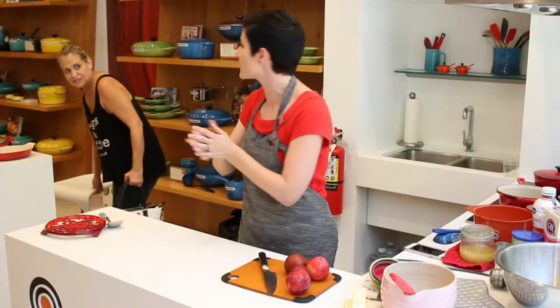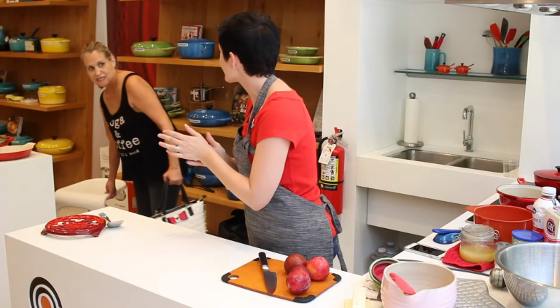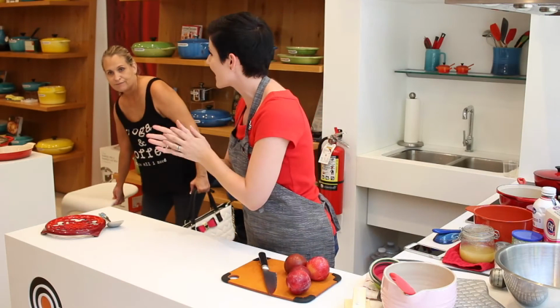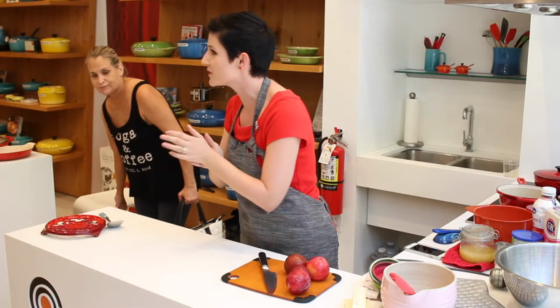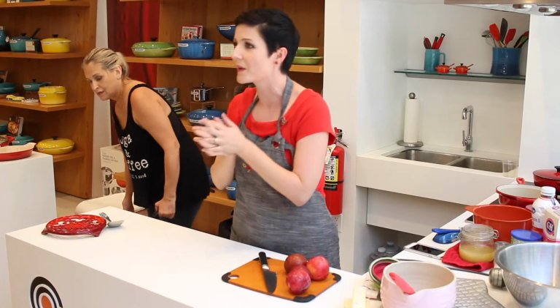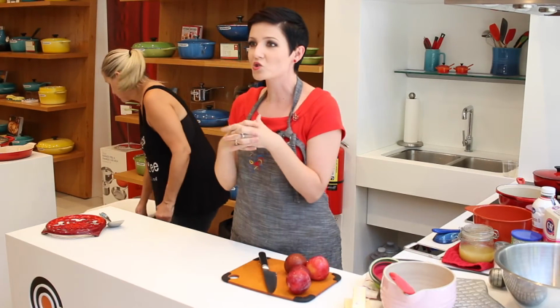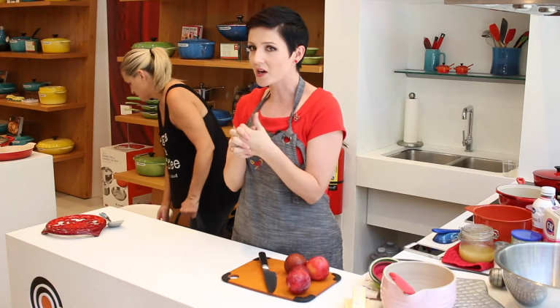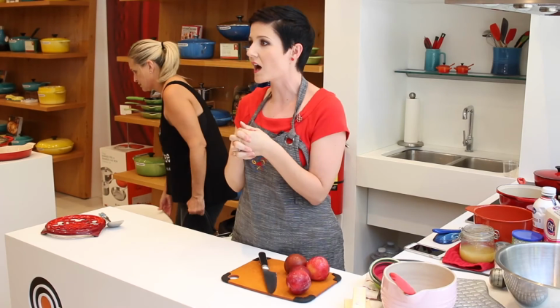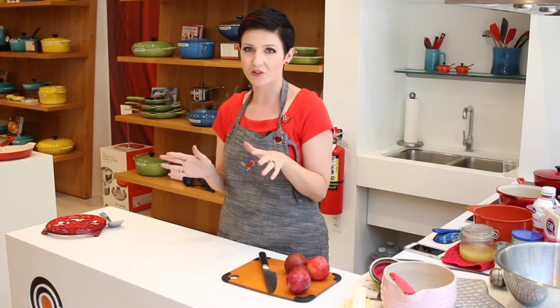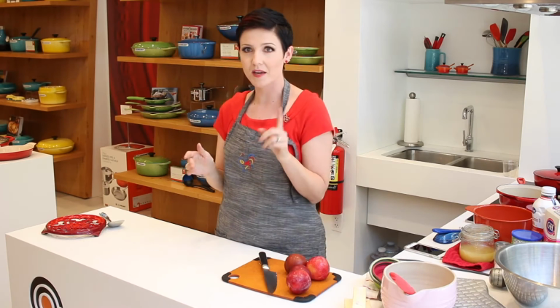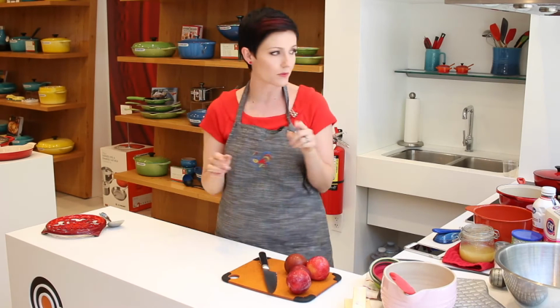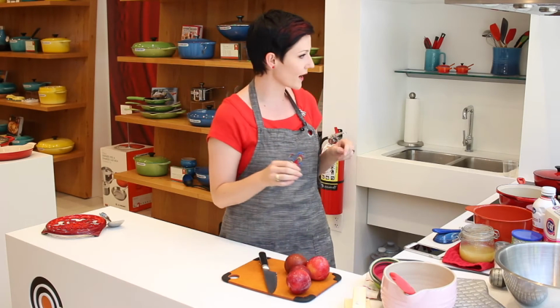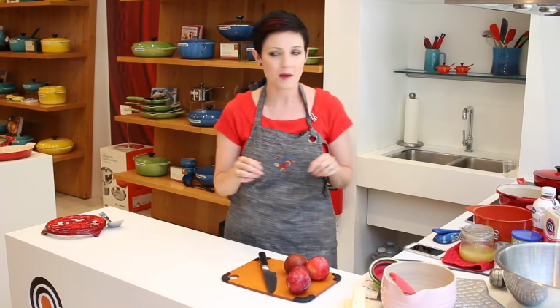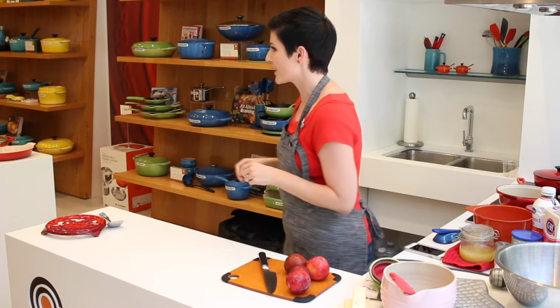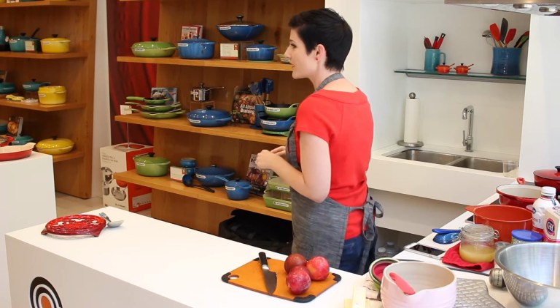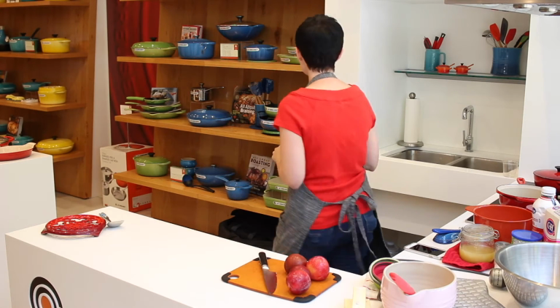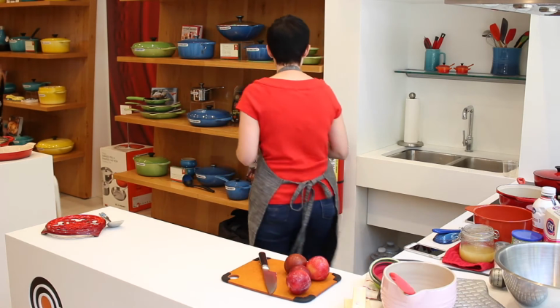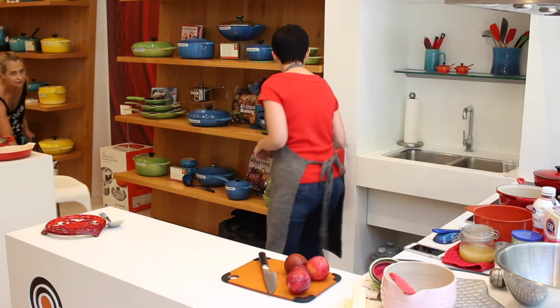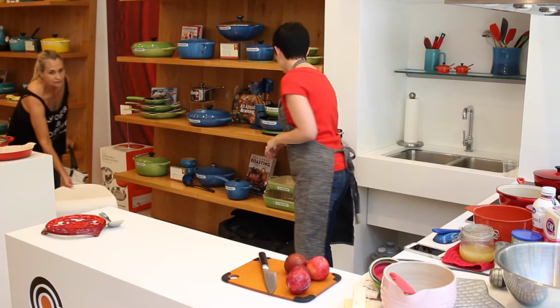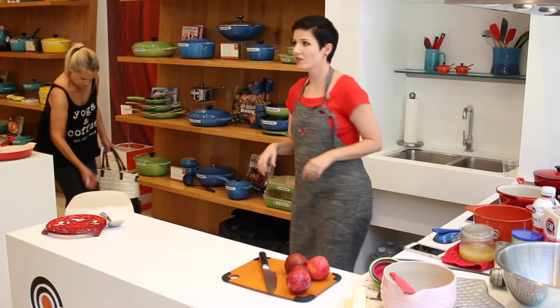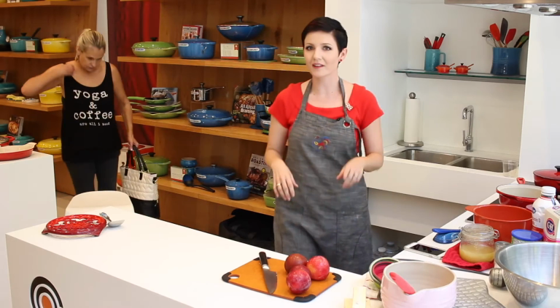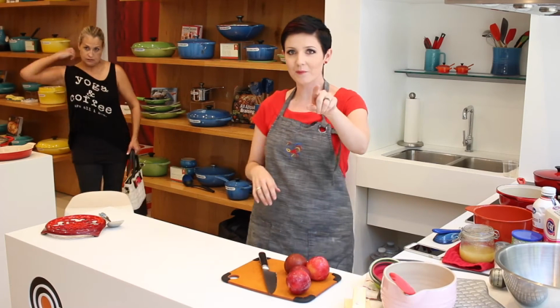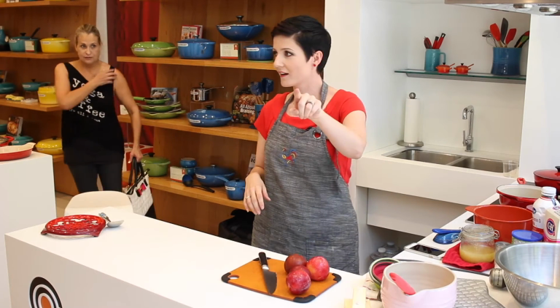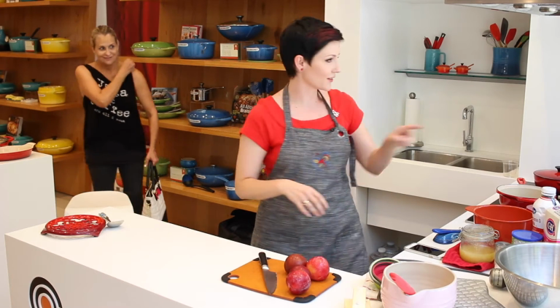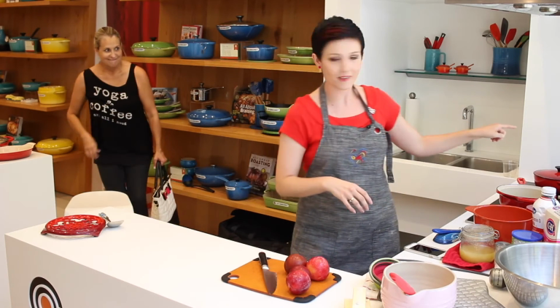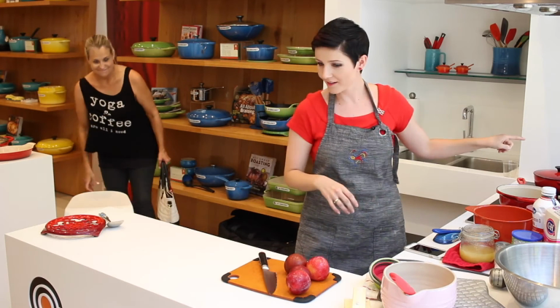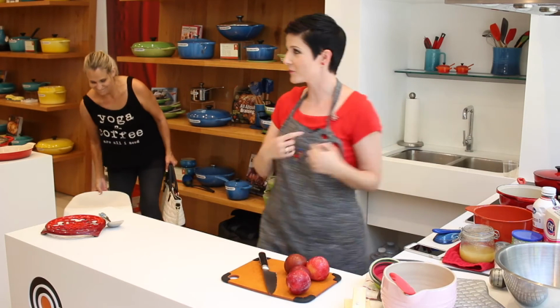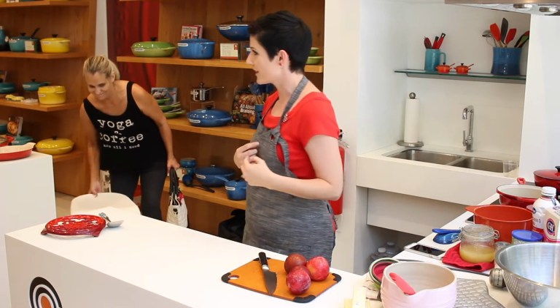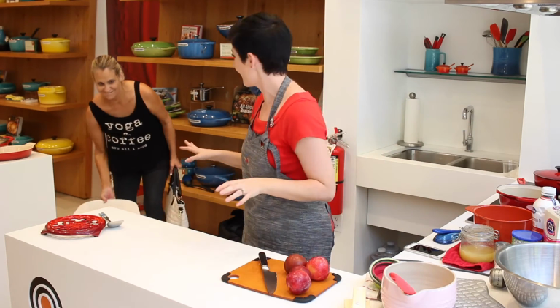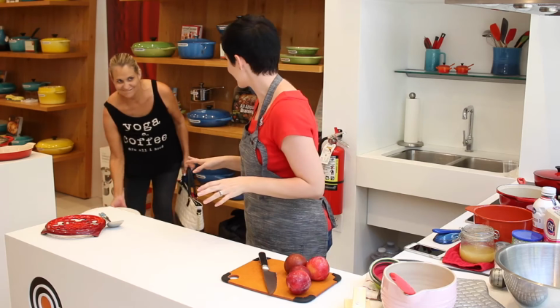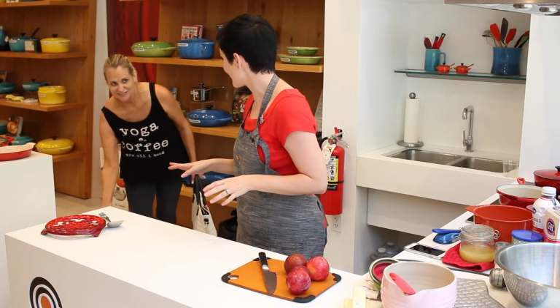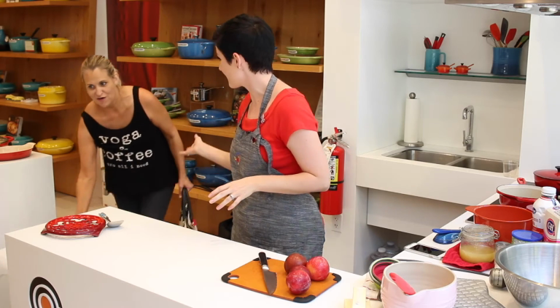I'm so glad you guys are here today. We're going to do some strawberry cobbler. Just a fair warning — we are recording this for YouTube, so there's a camera there, a camera there, and a microphone here. You might end up on camera.